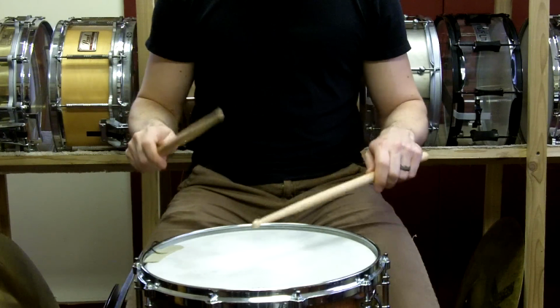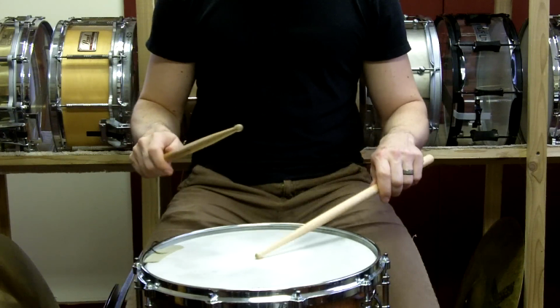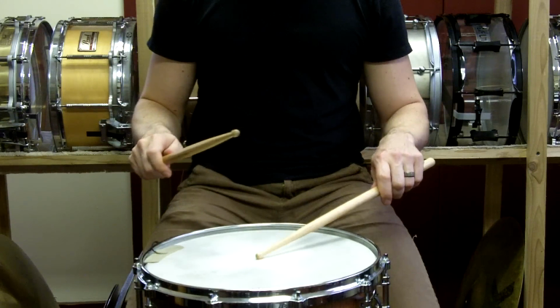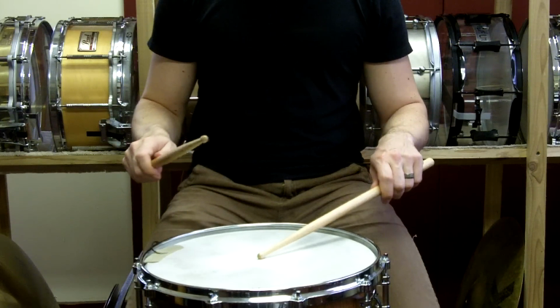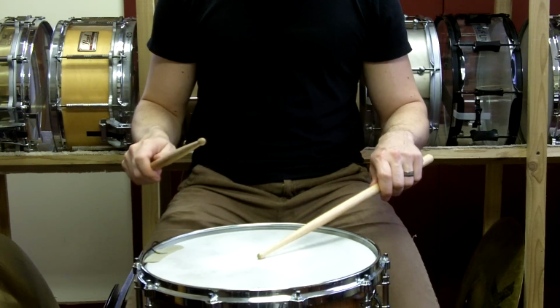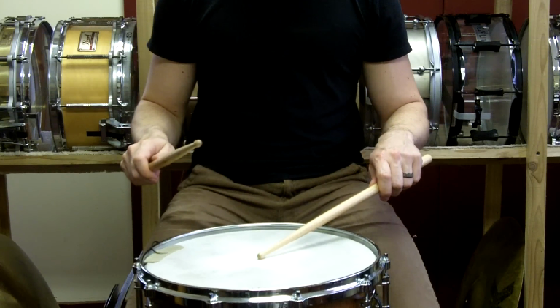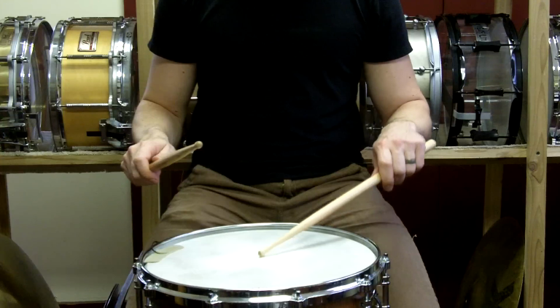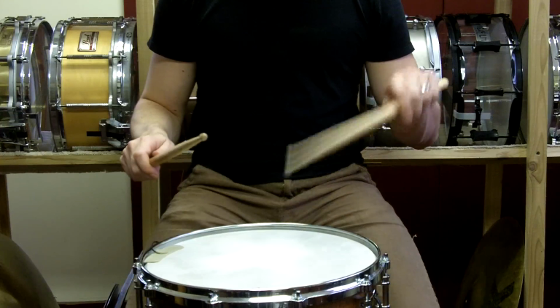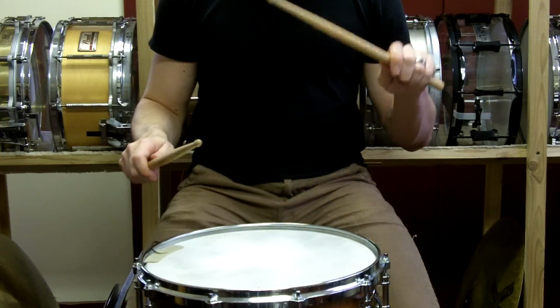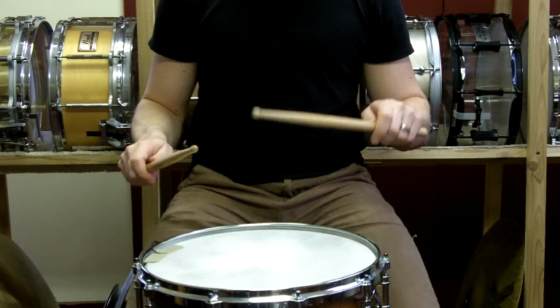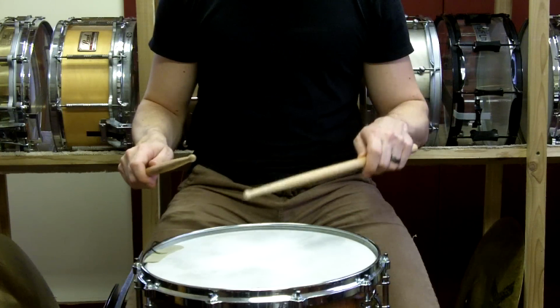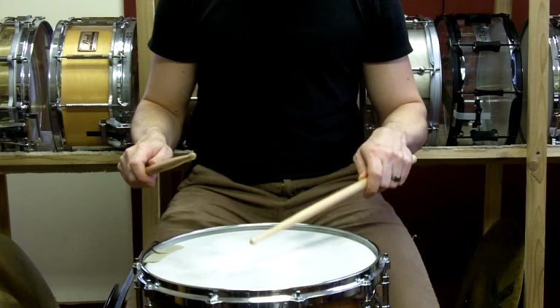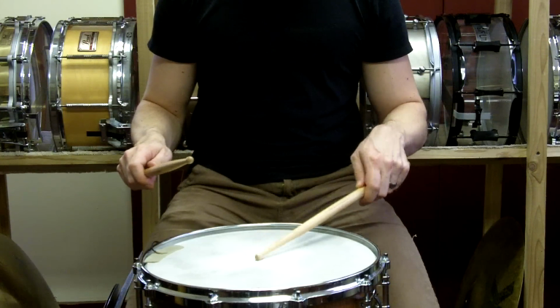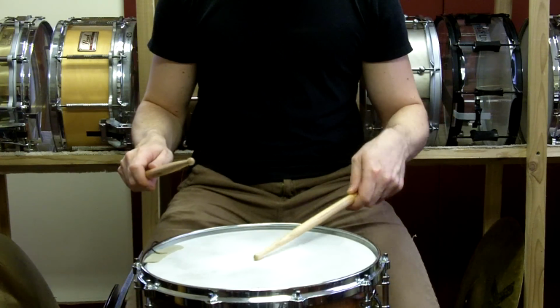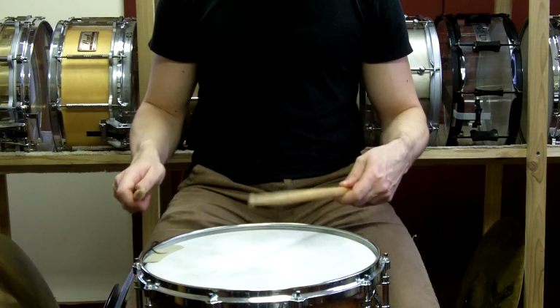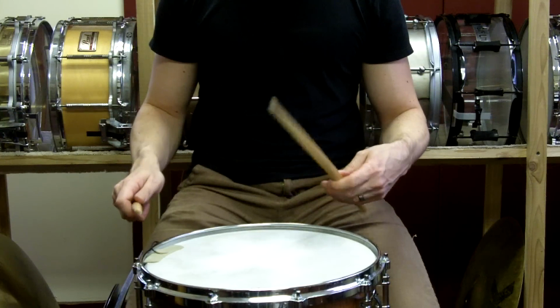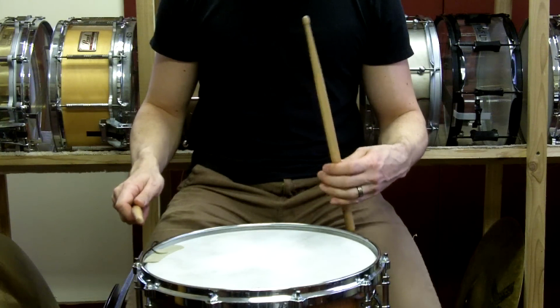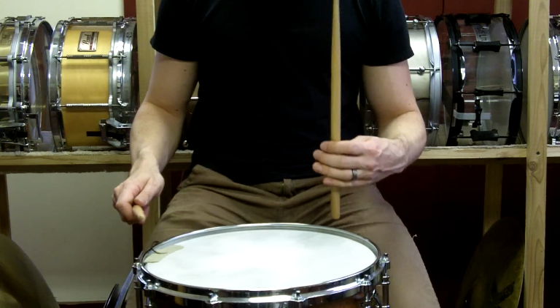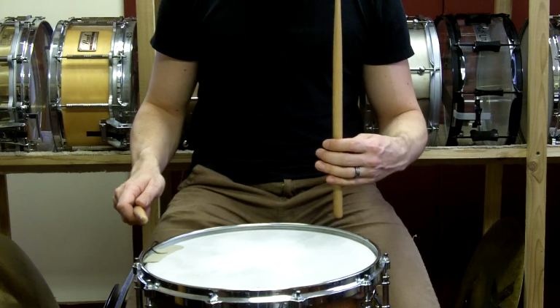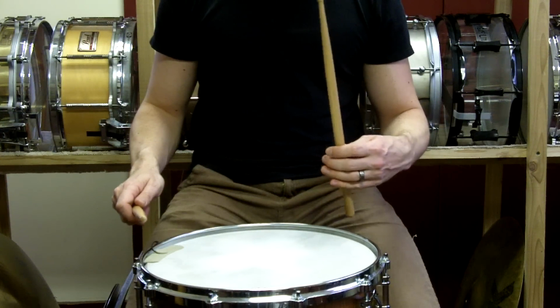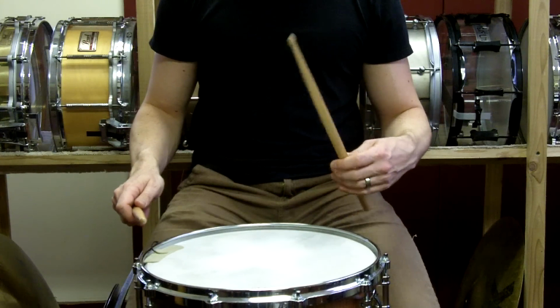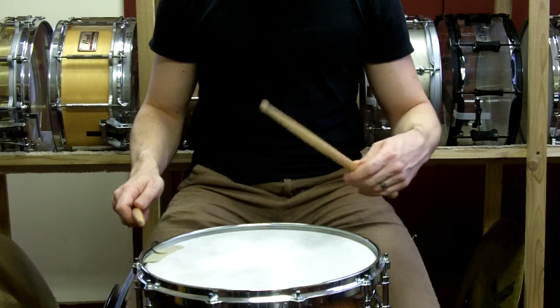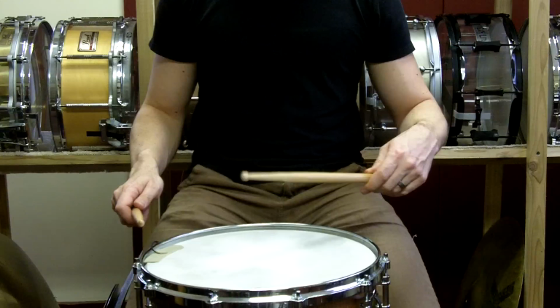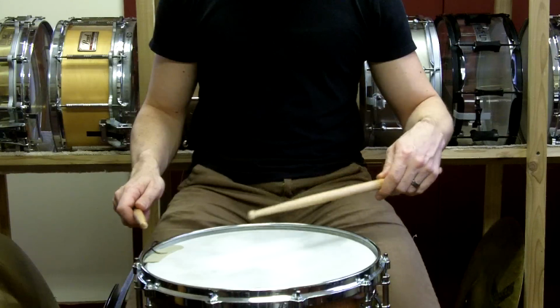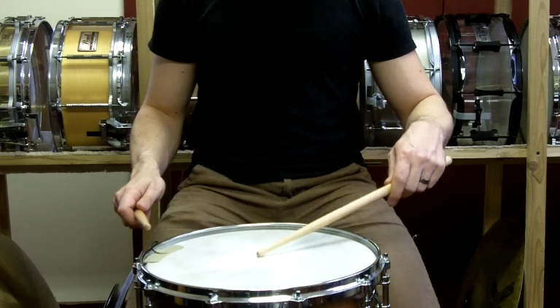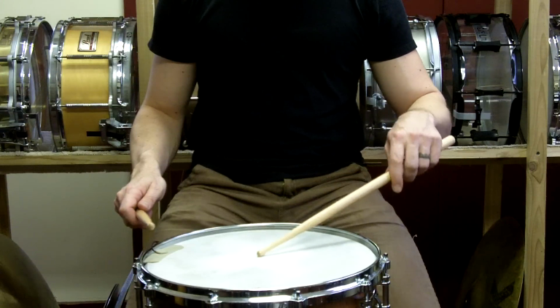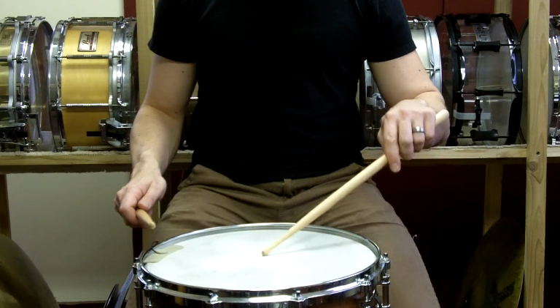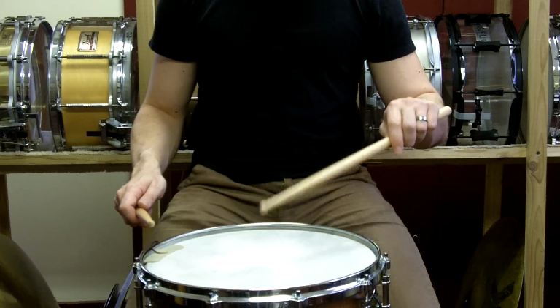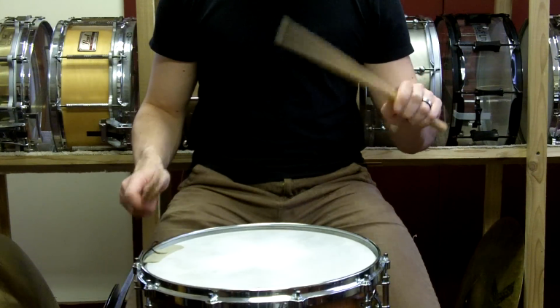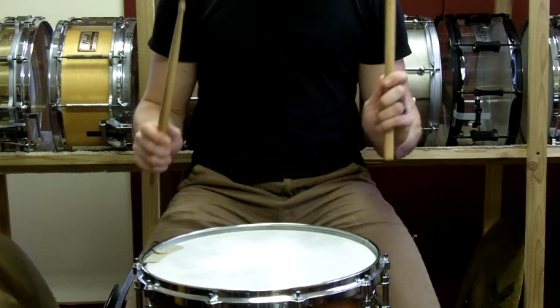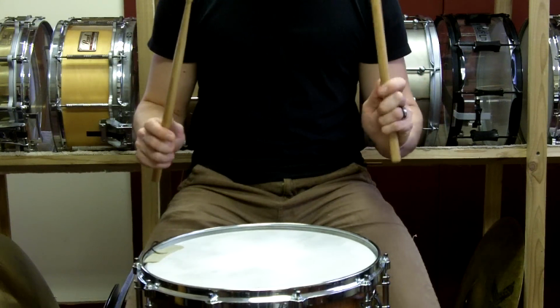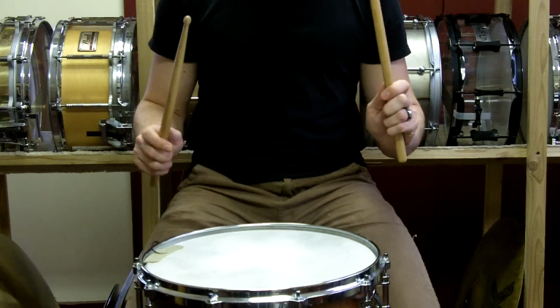And then I would do the same thing with the left hand. I'm coming in, make the impact, the stick comes up, and as I'm going back up, I snap, and the stick comes back into place.